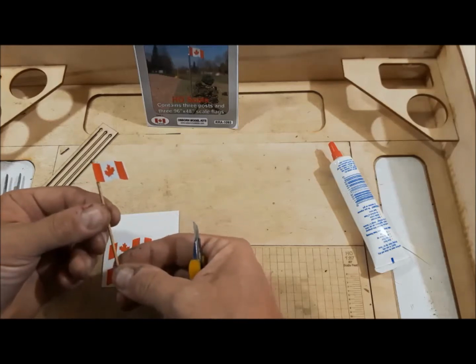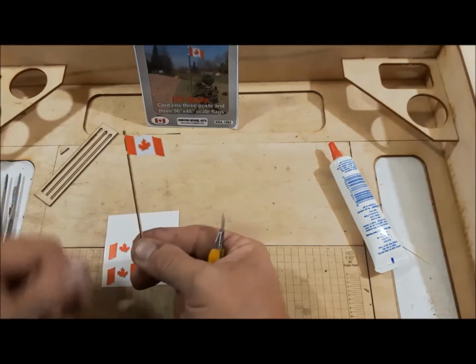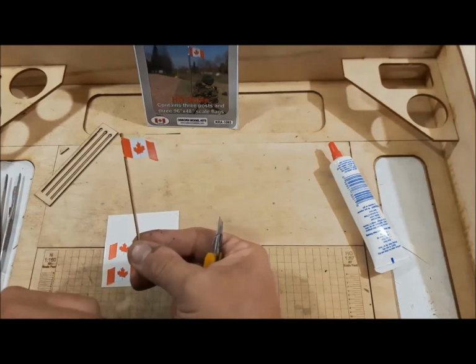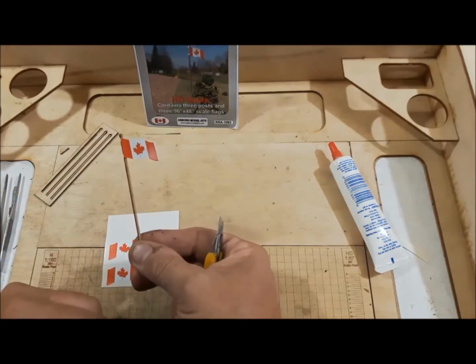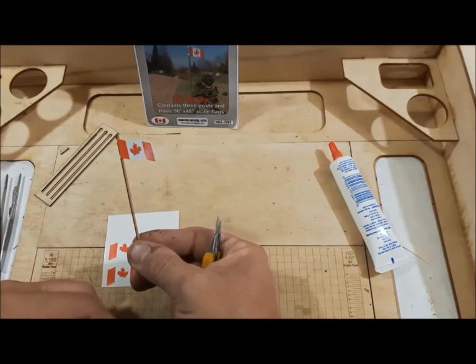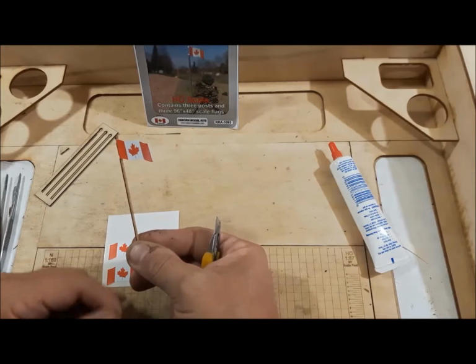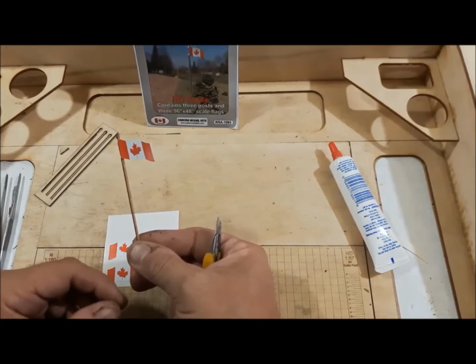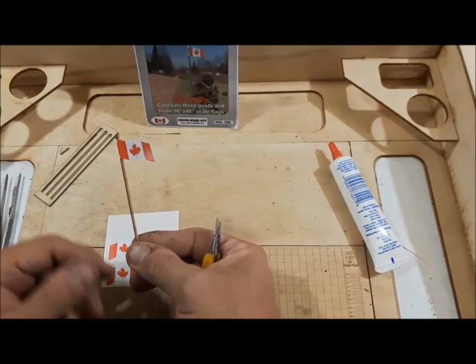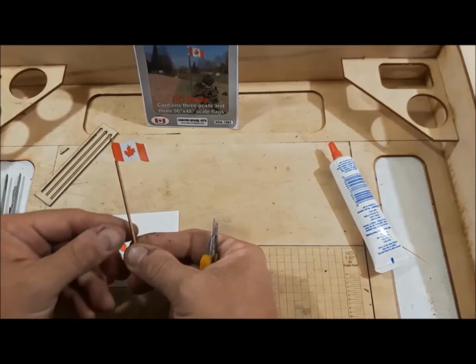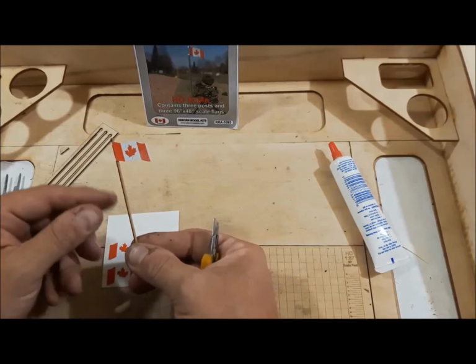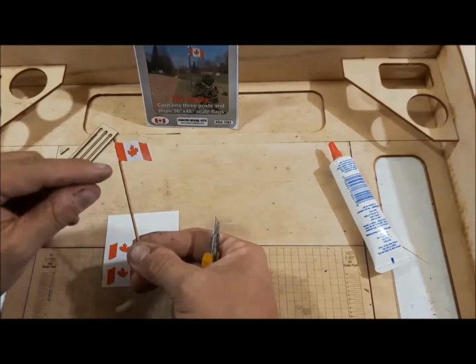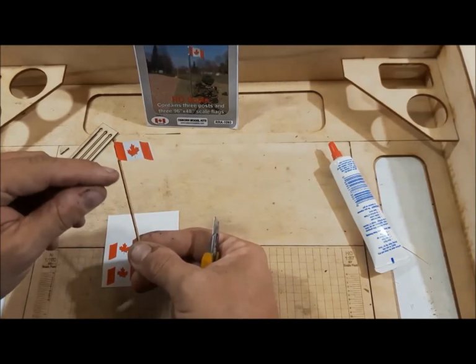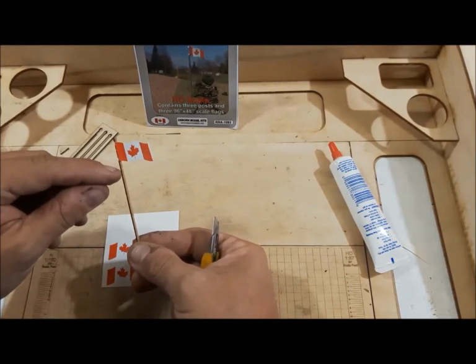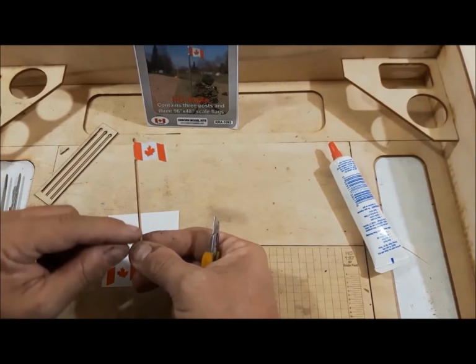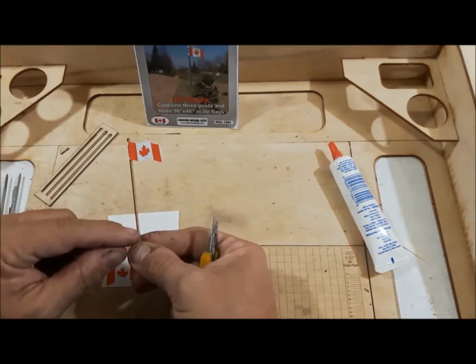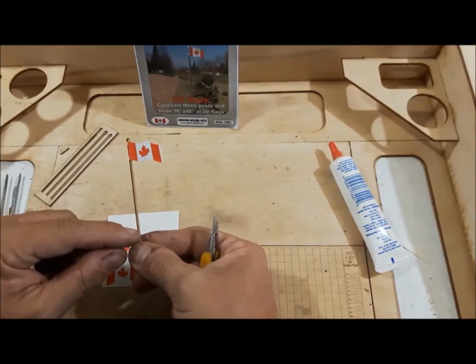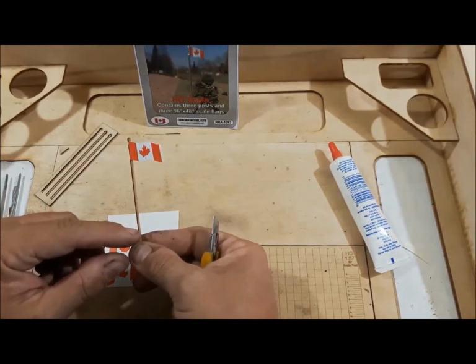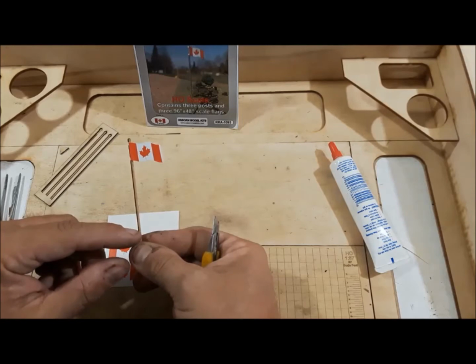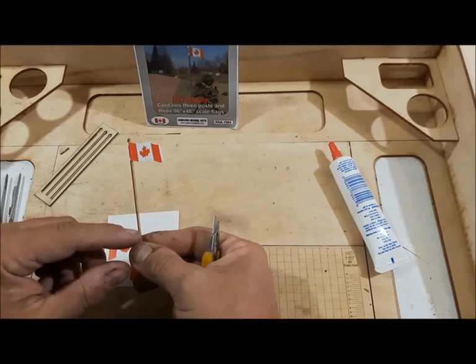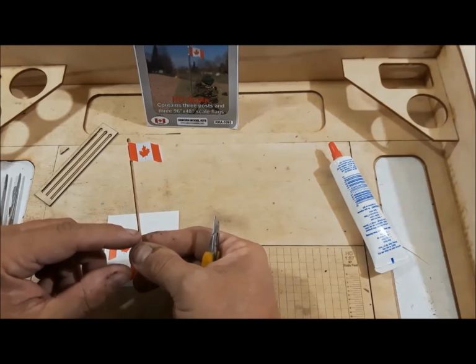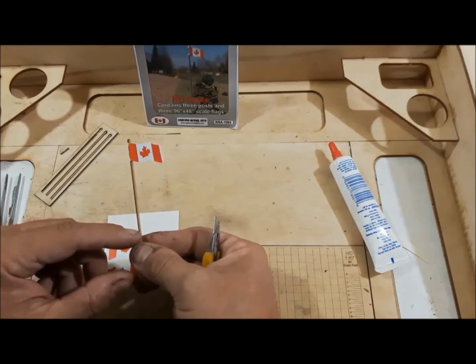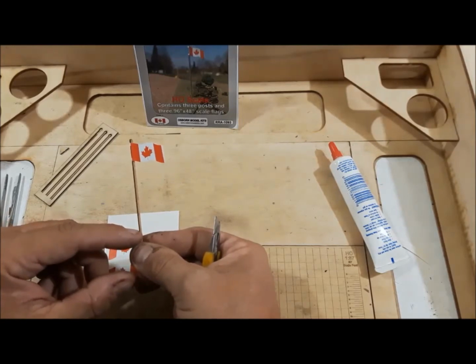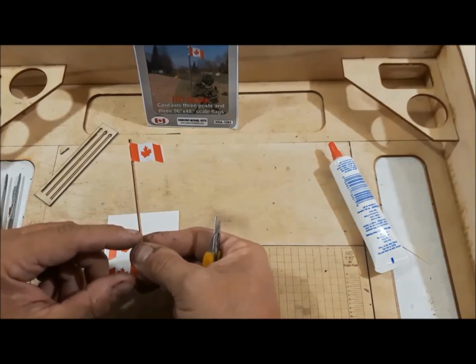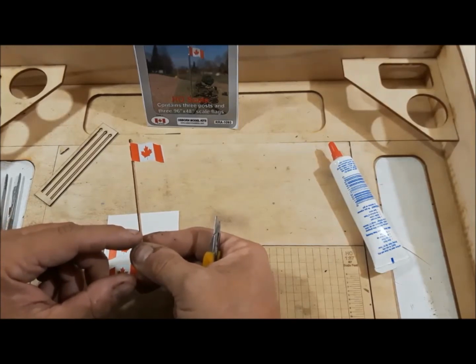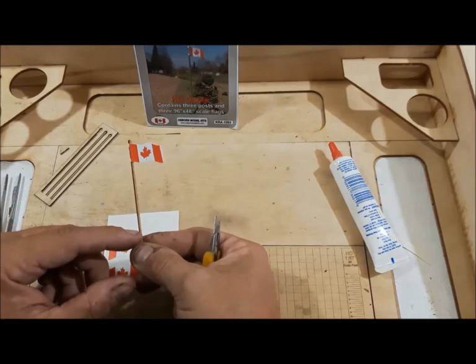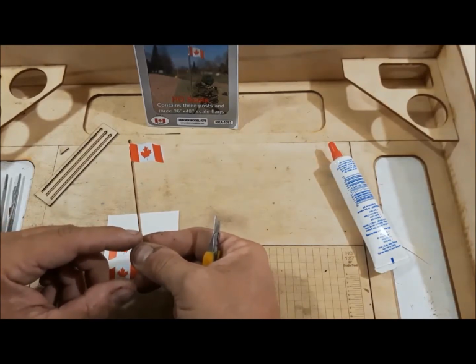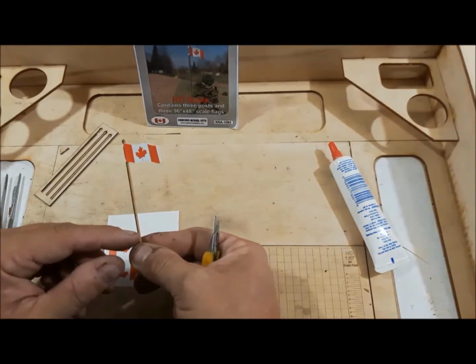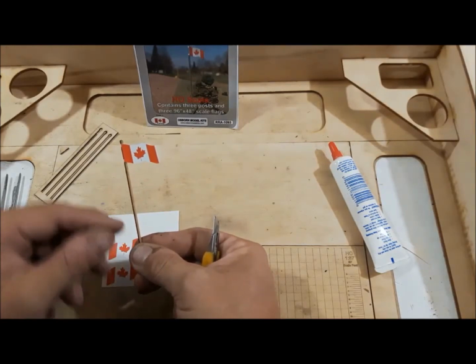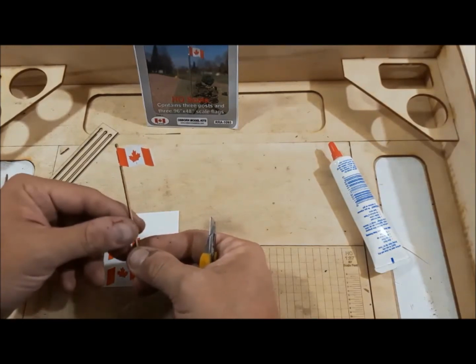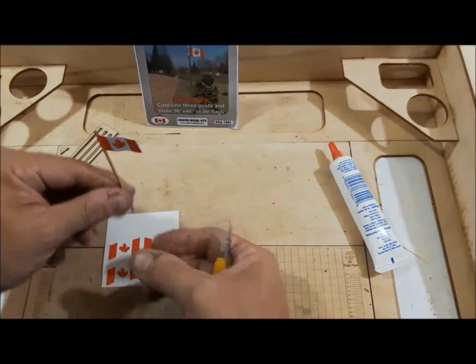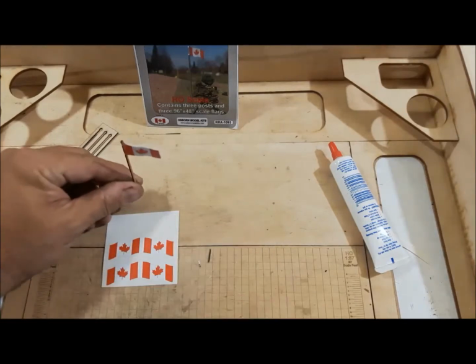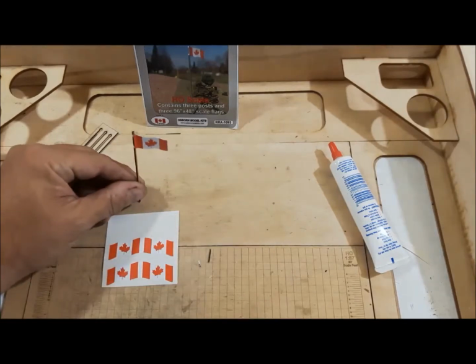And there's your flagpole. One of the other things would be to paint the post an aluminum color, or white, or whatever color you would choose to do. And then place it on your layout.